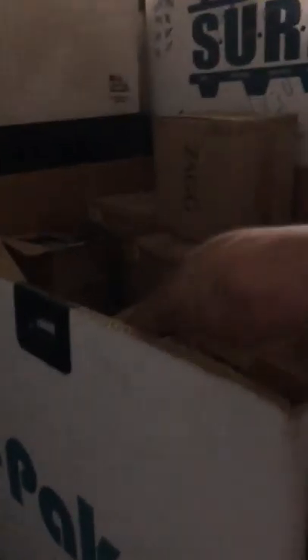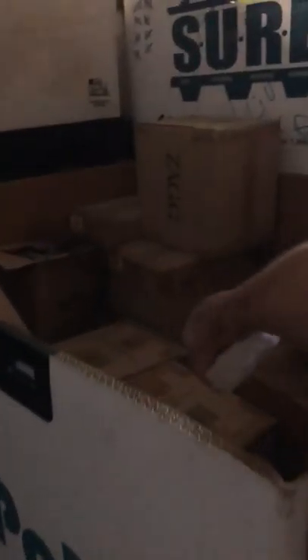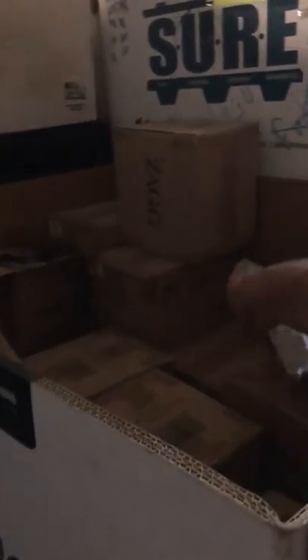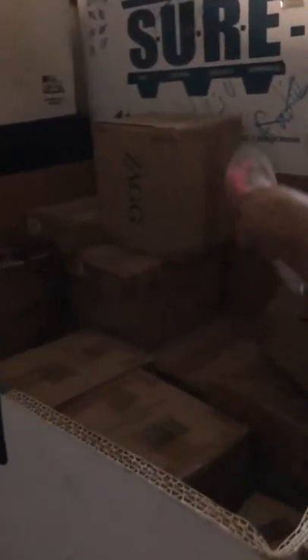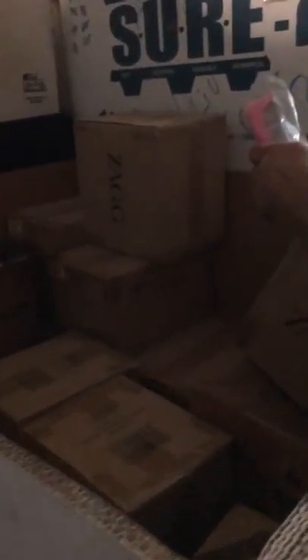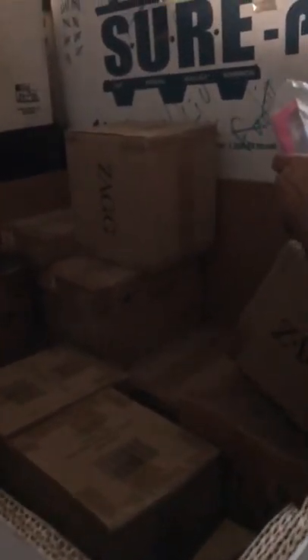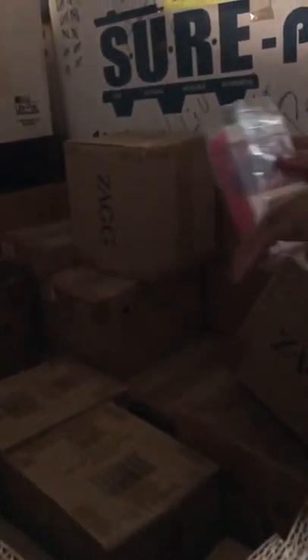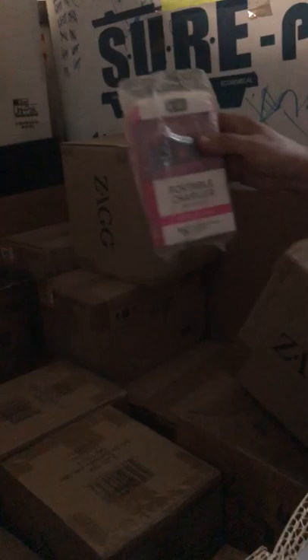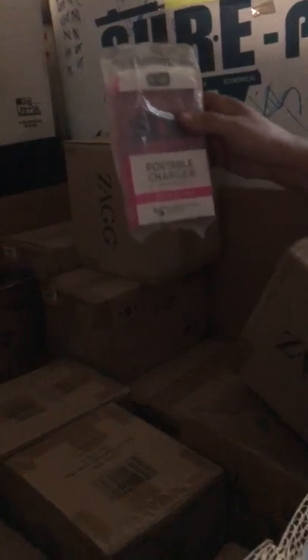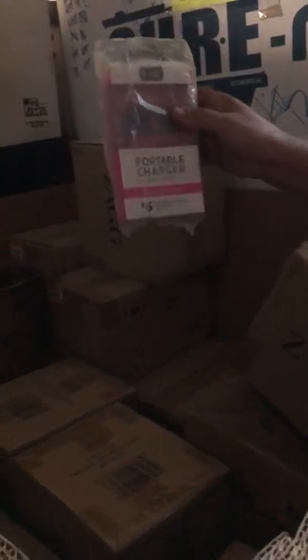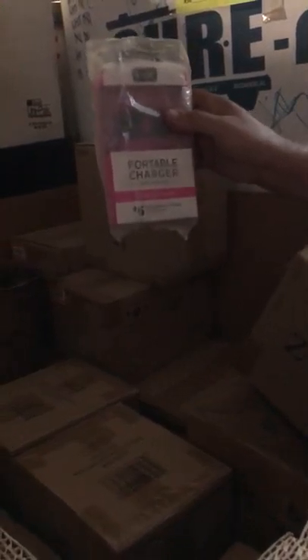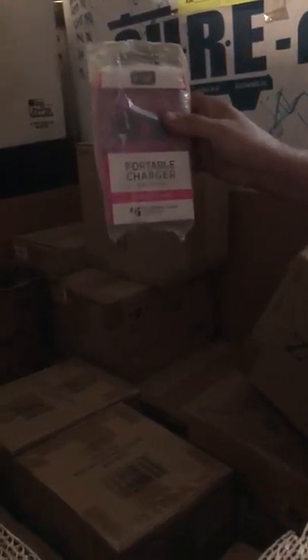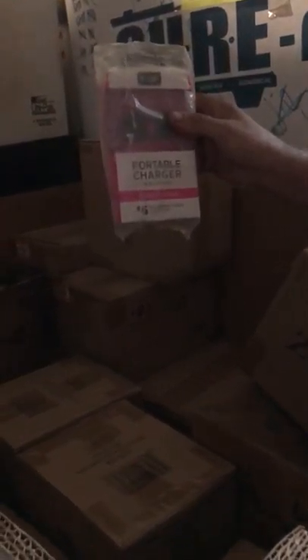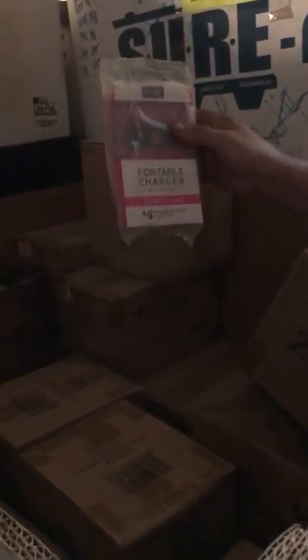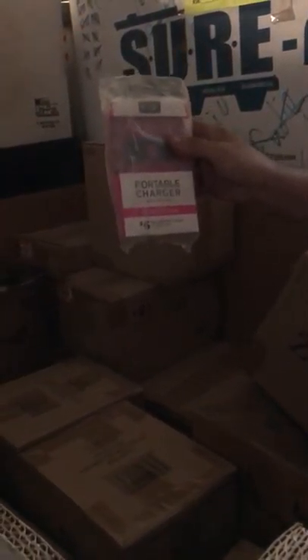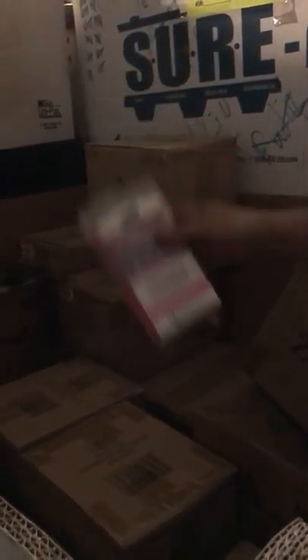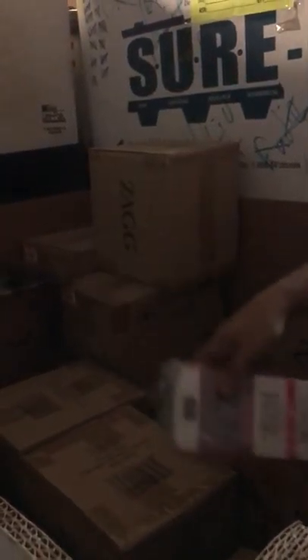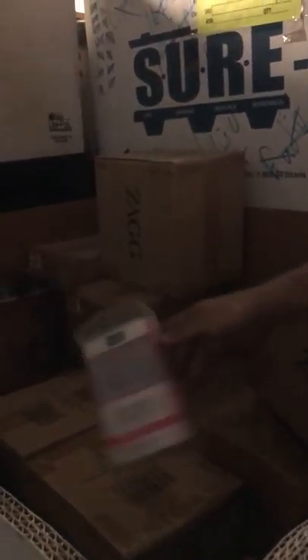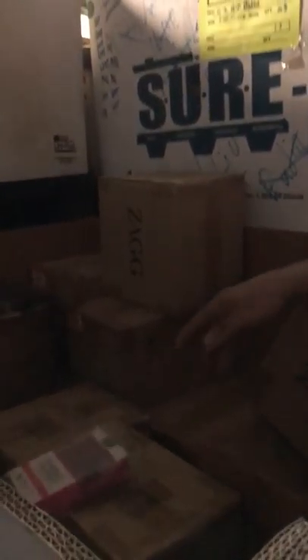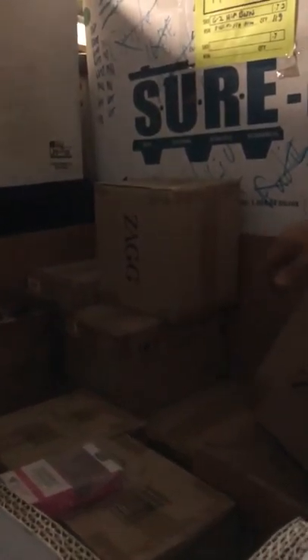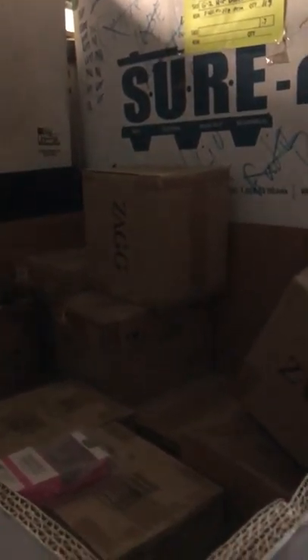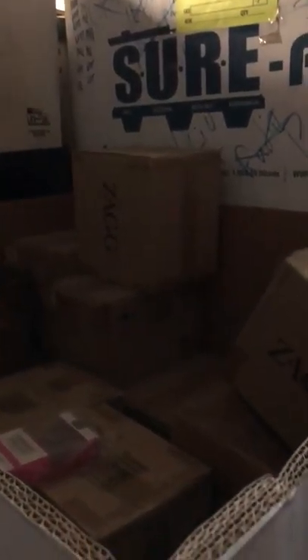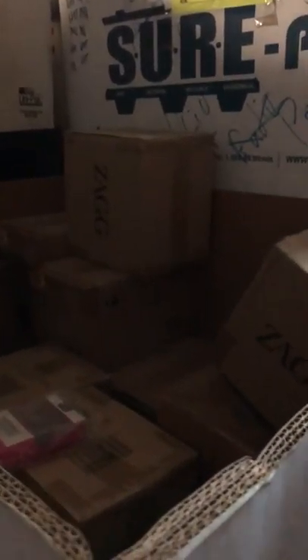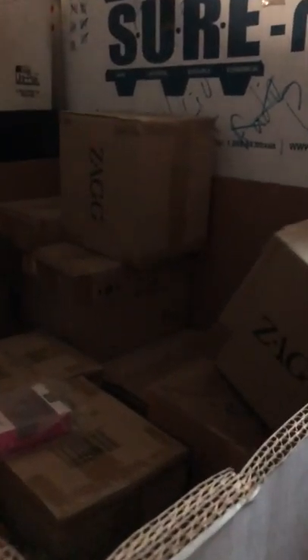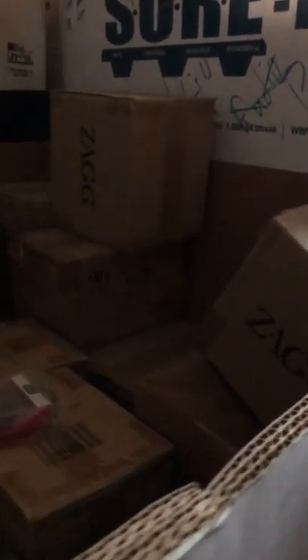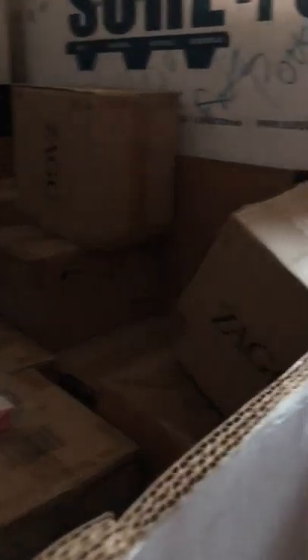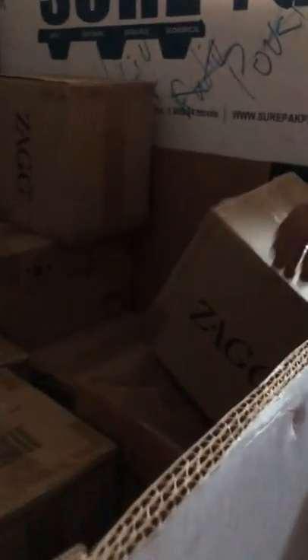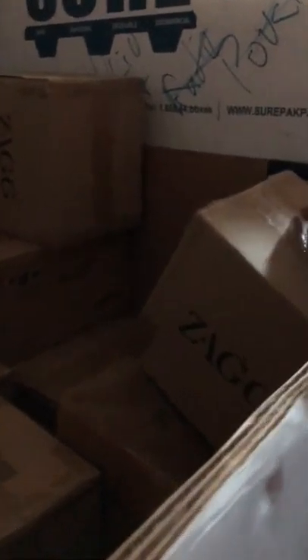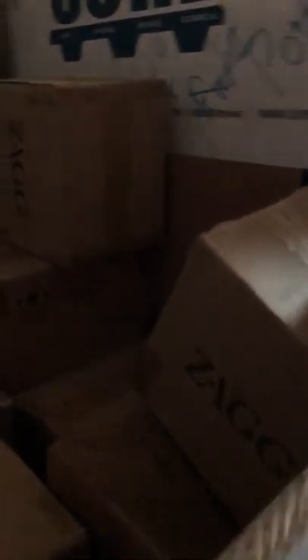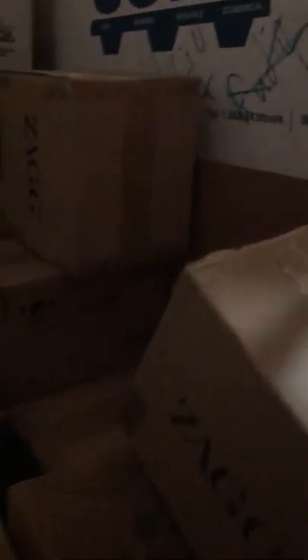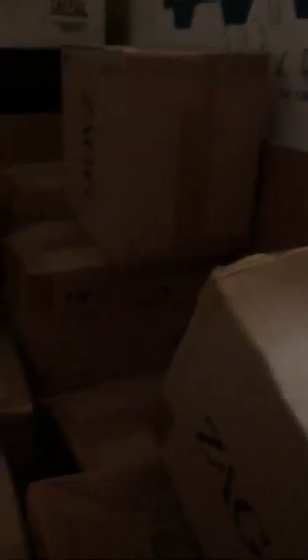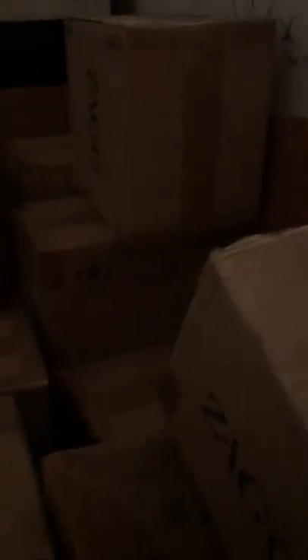We have portable chargers for your phone. We have headphones and earbuds — brand new in the box, with eye frog.